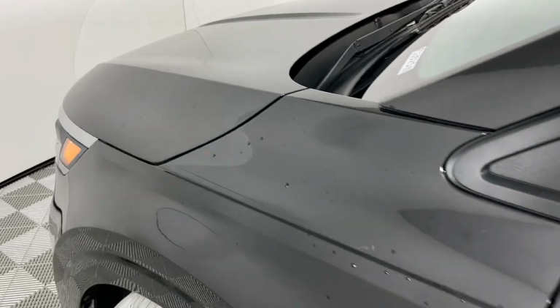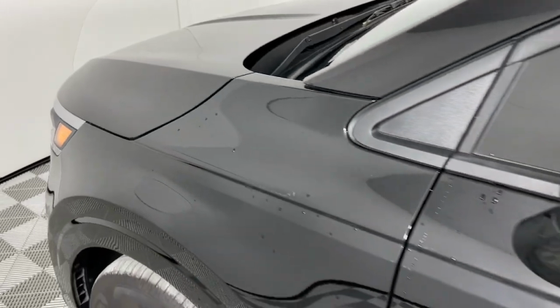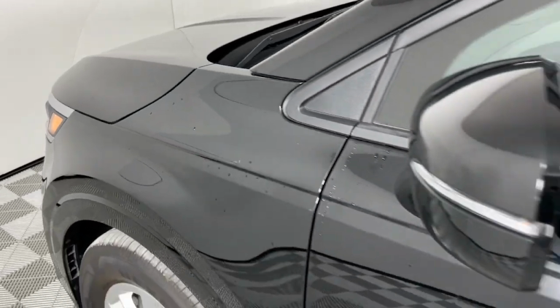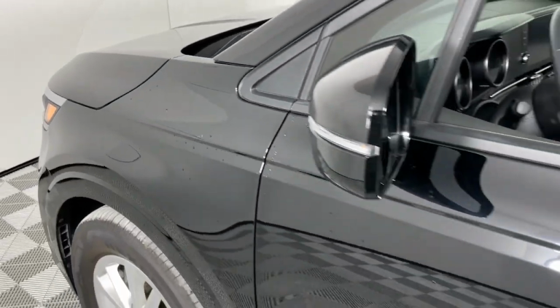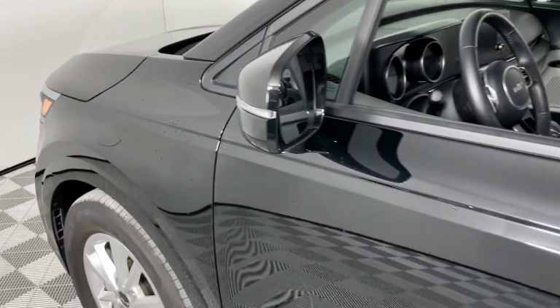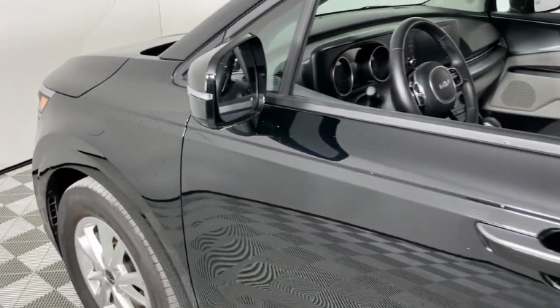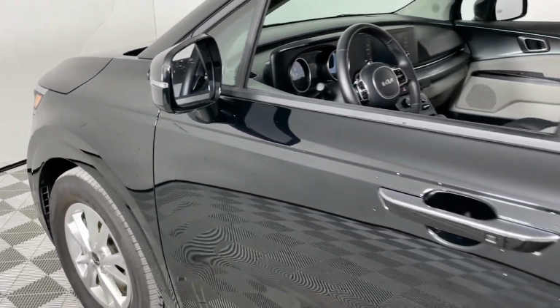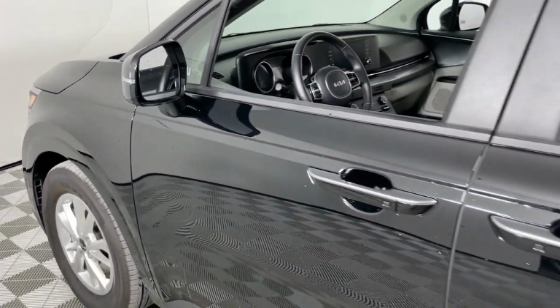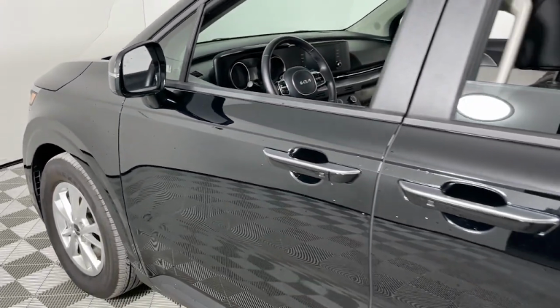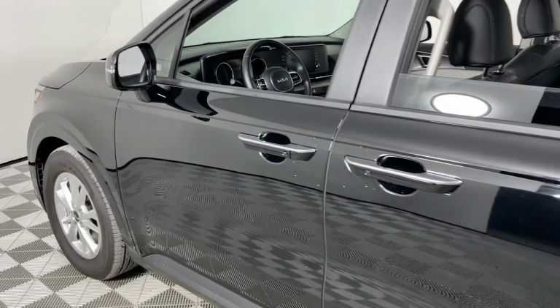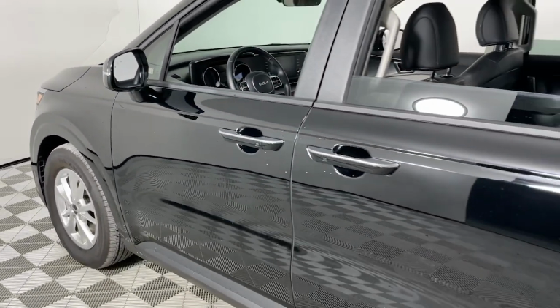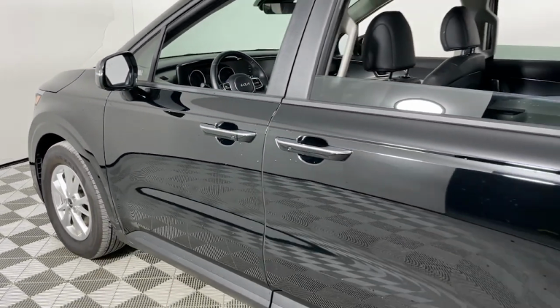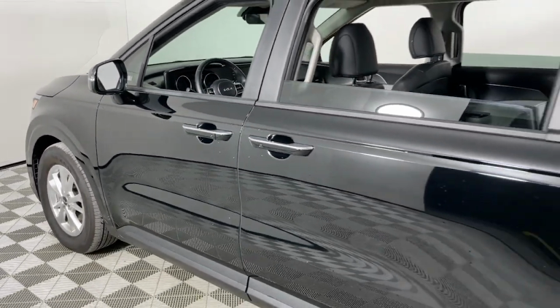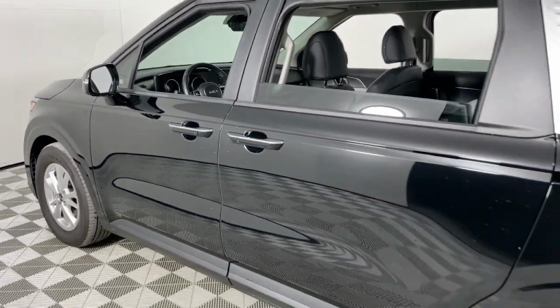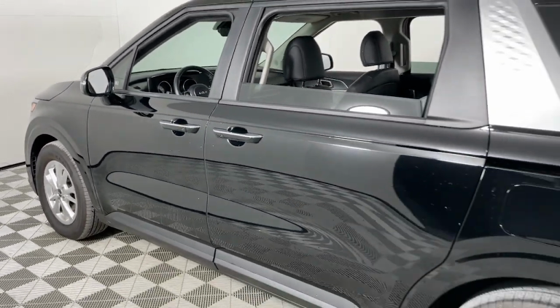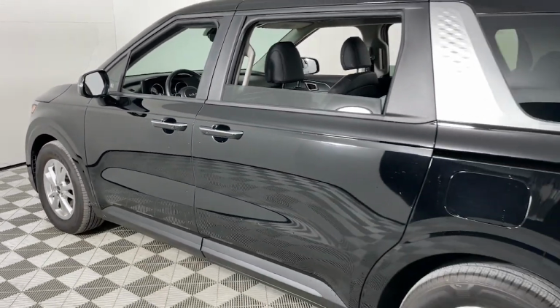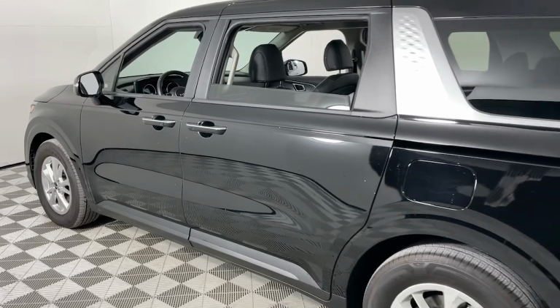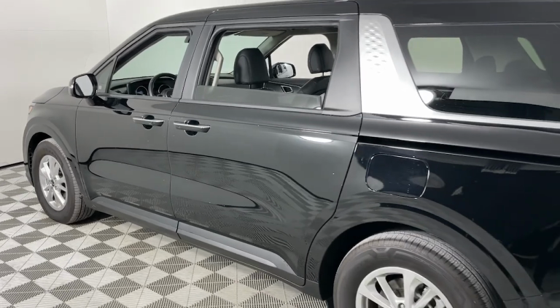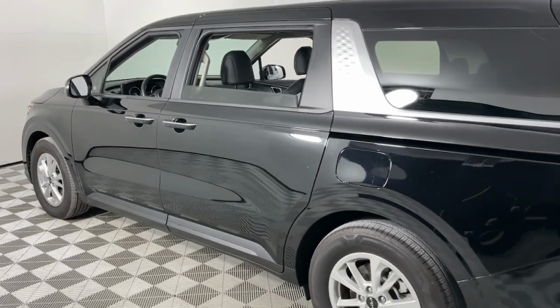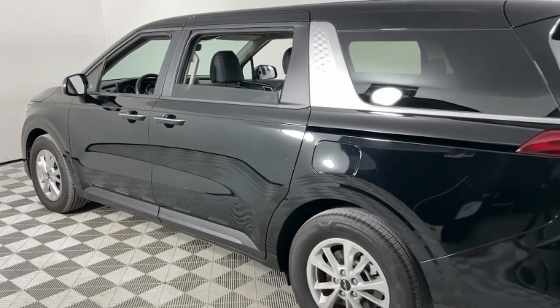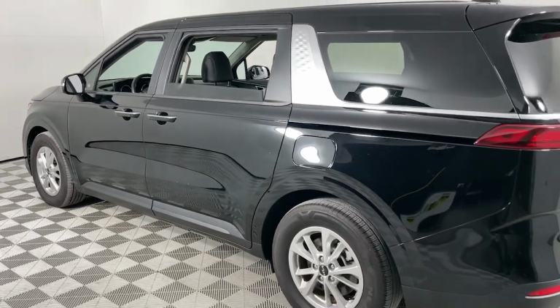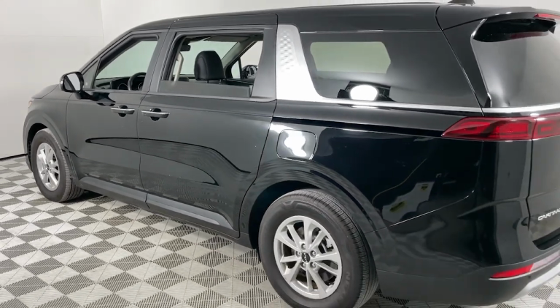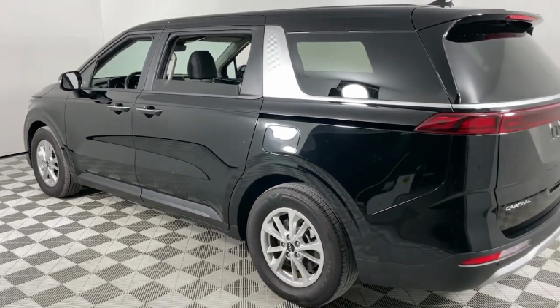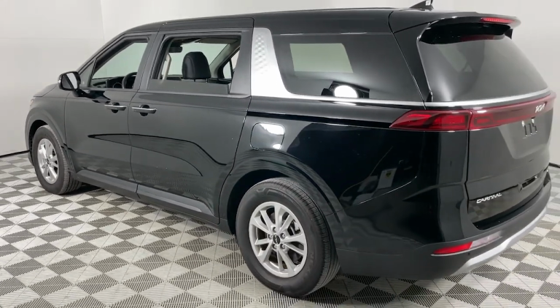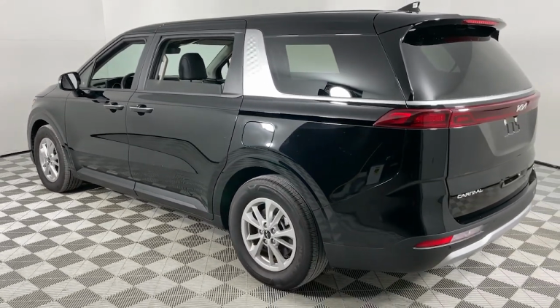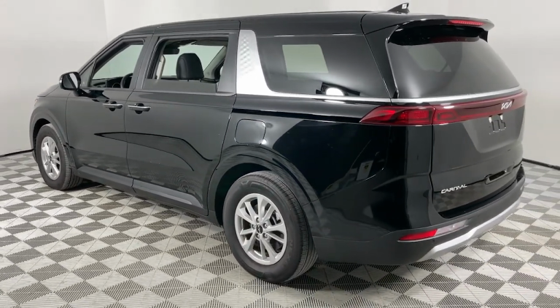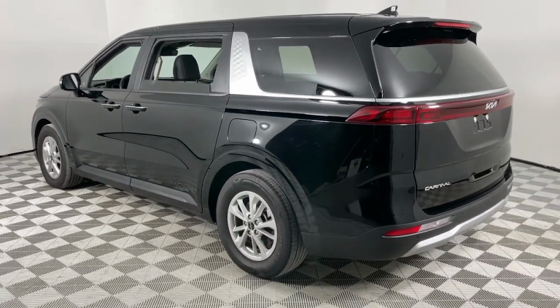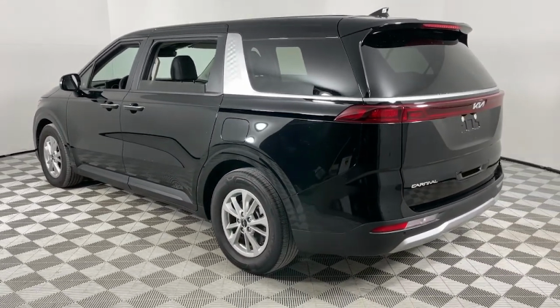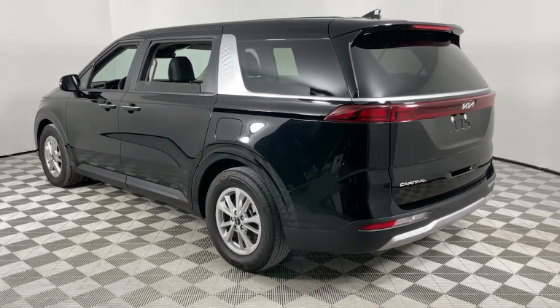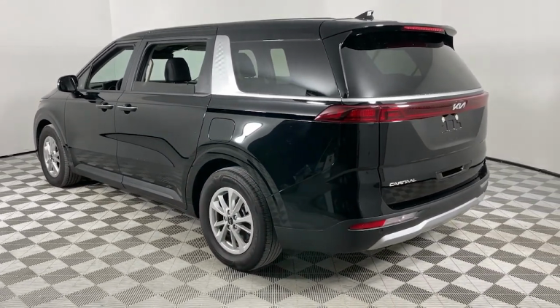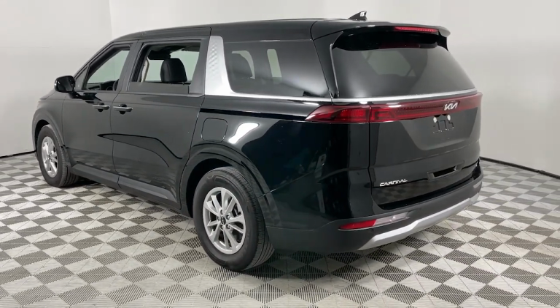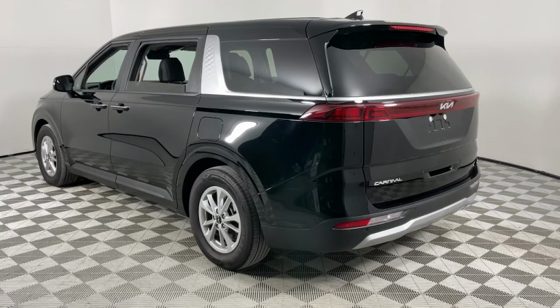Take a moment to check out the 2023 Kia Carnival. With less than 10,000 miles on the odometer, this vehicle provides excellent value.